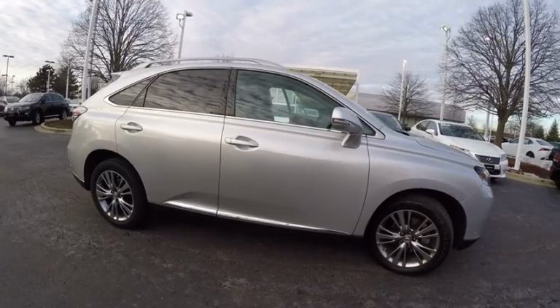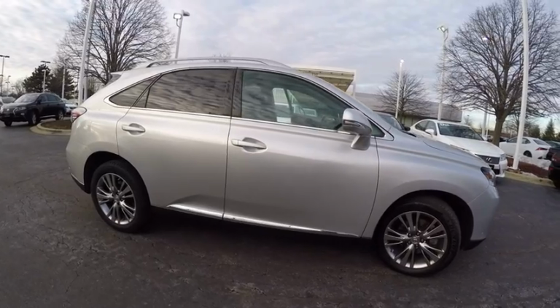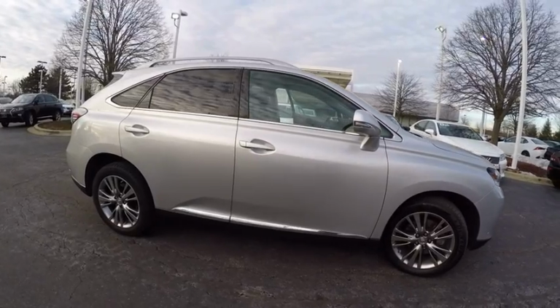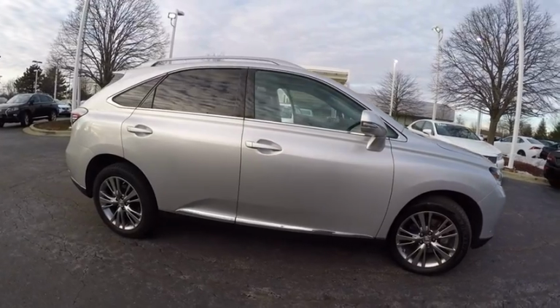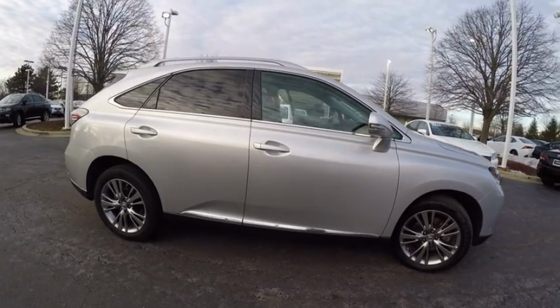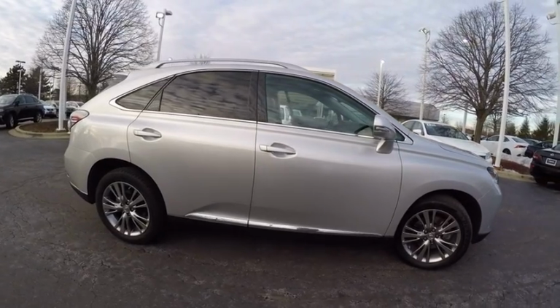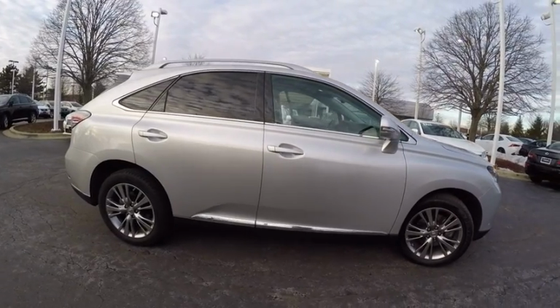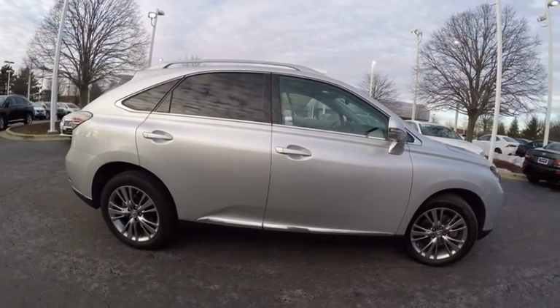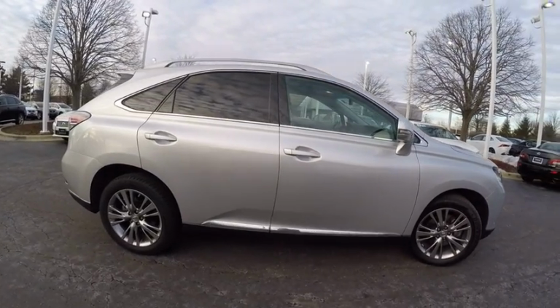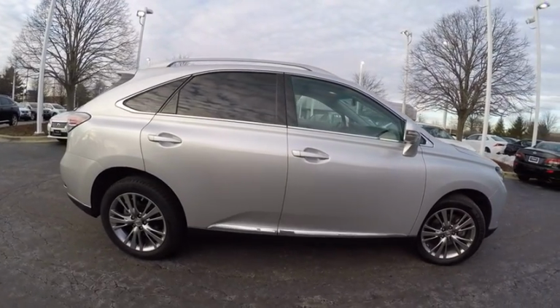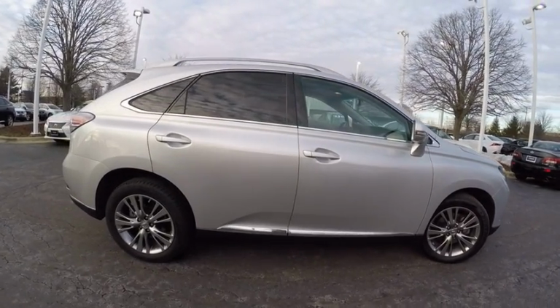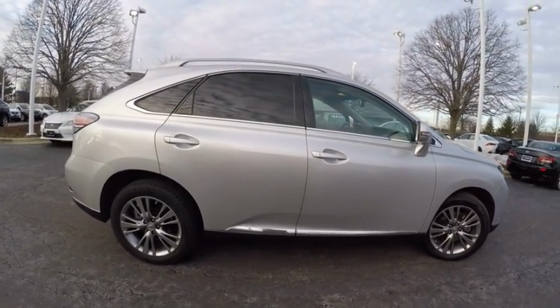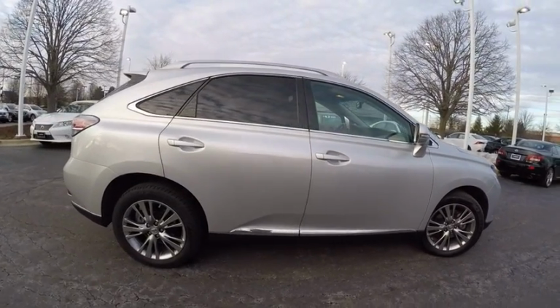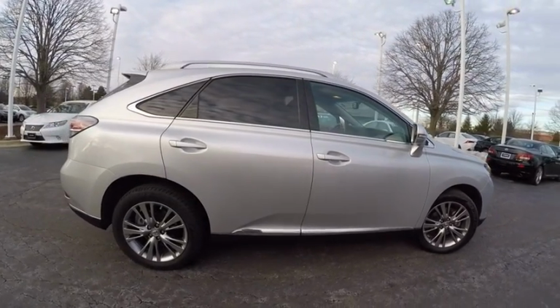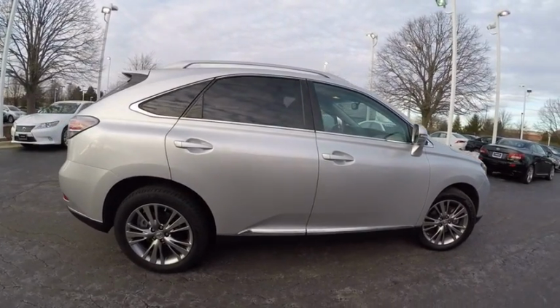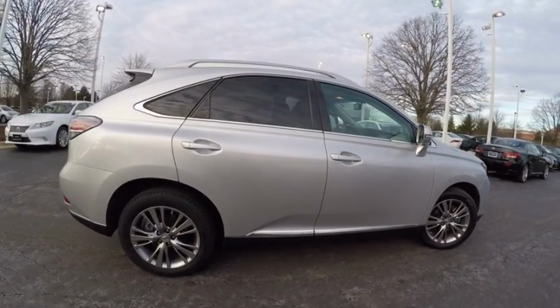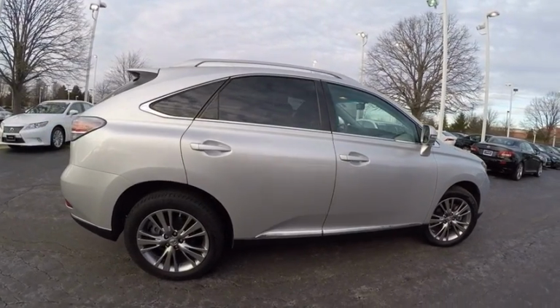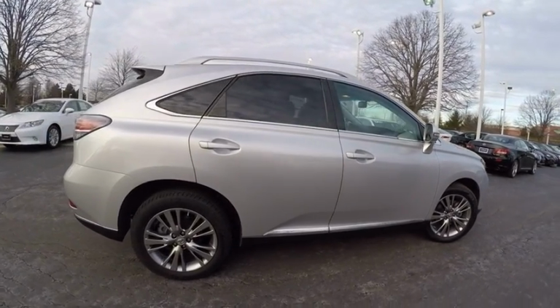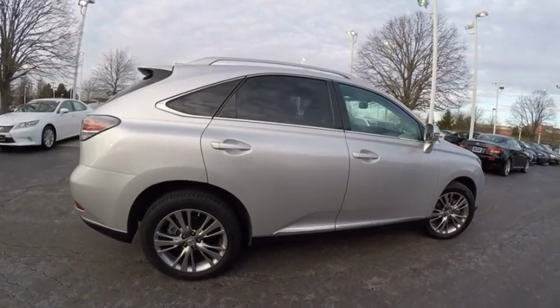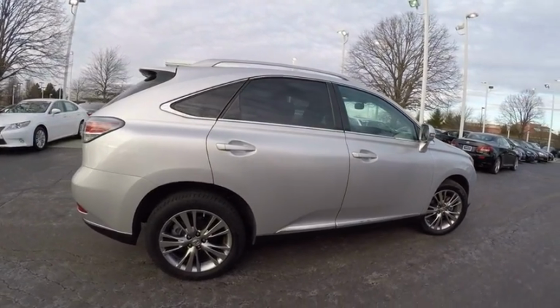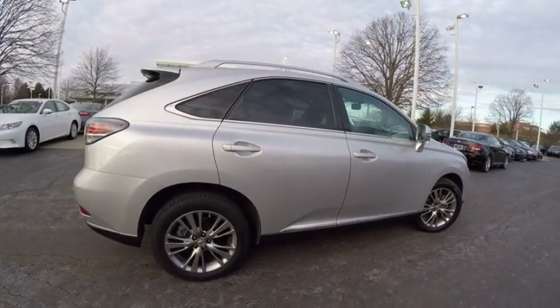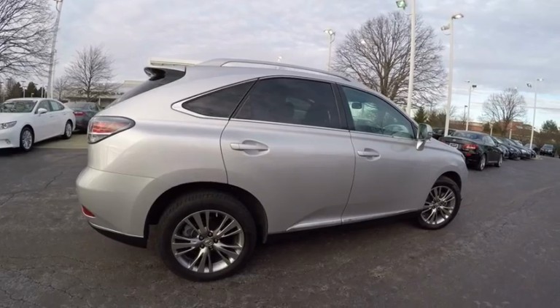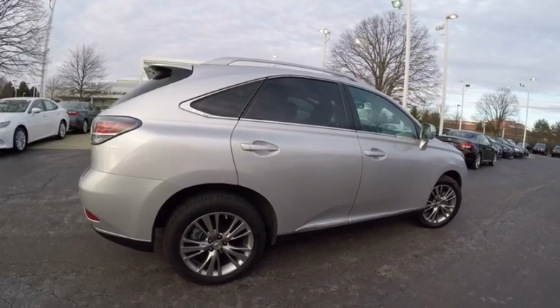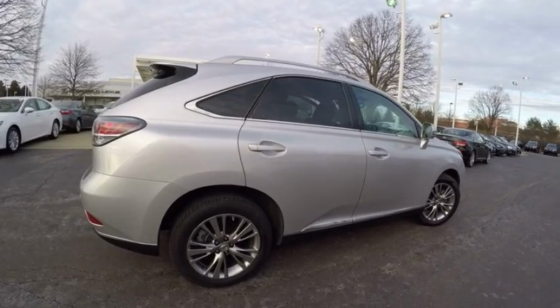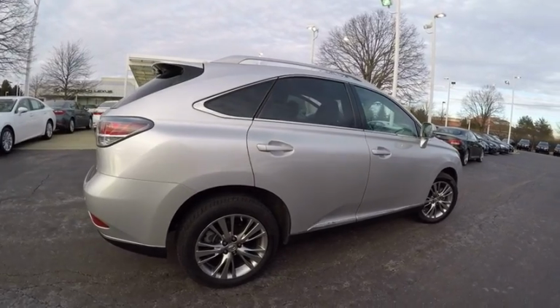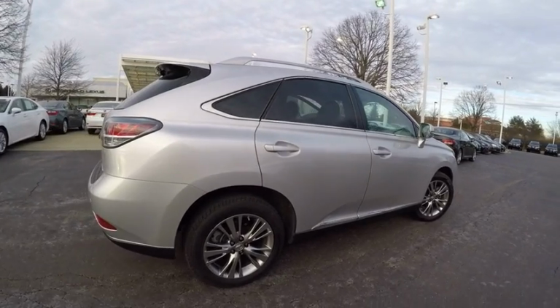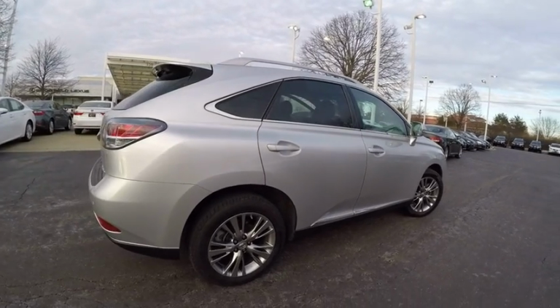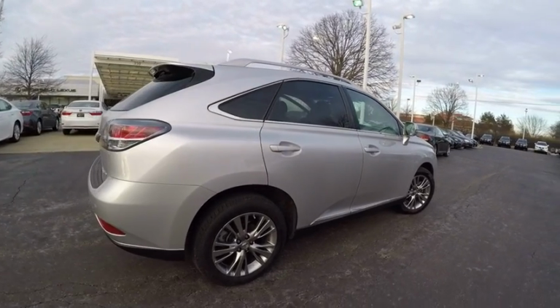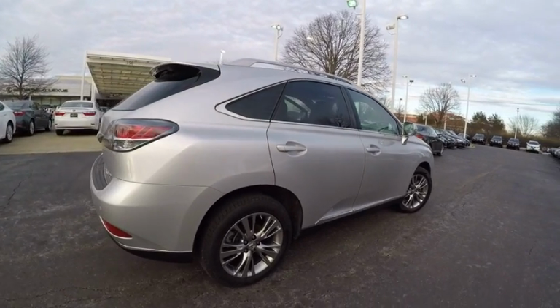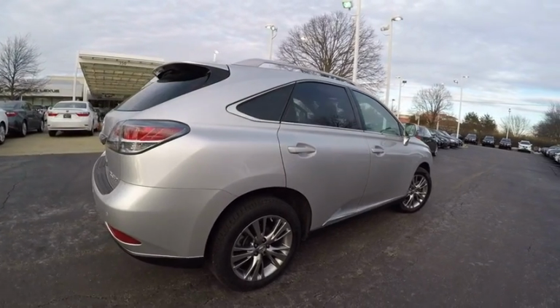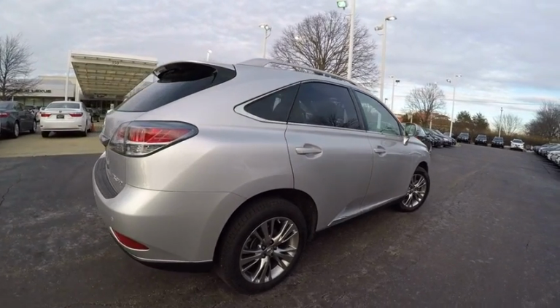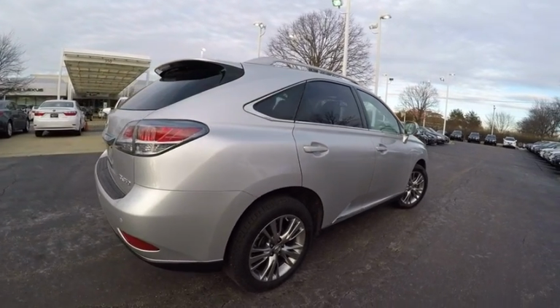And is priced below $40,000. This vehicle has less than 25,000 miles. Here are some of this vehicle's great options.